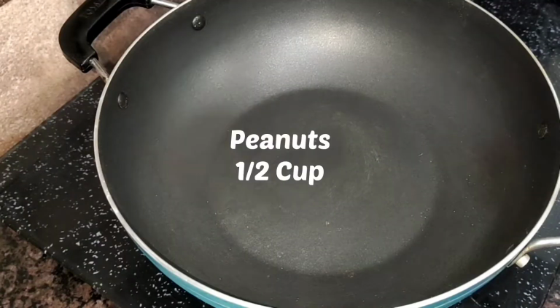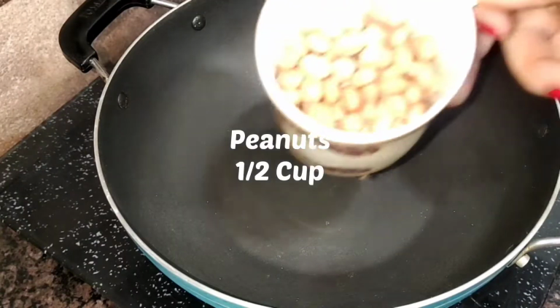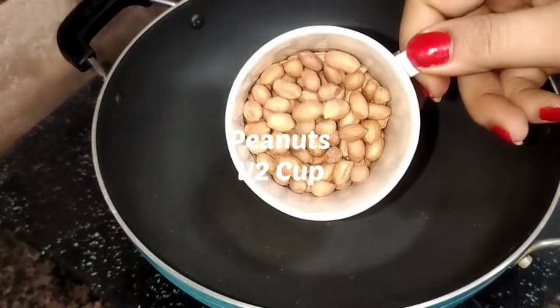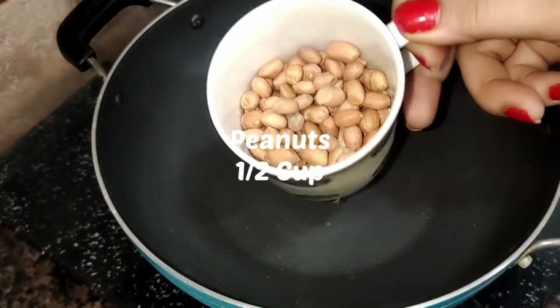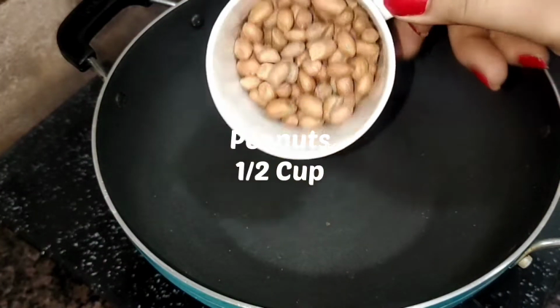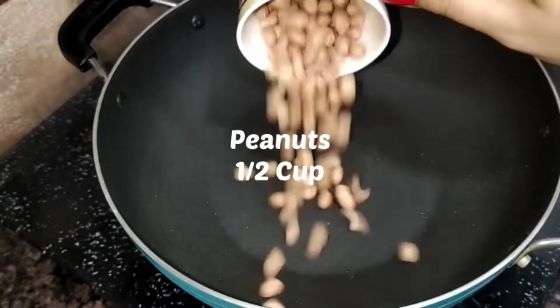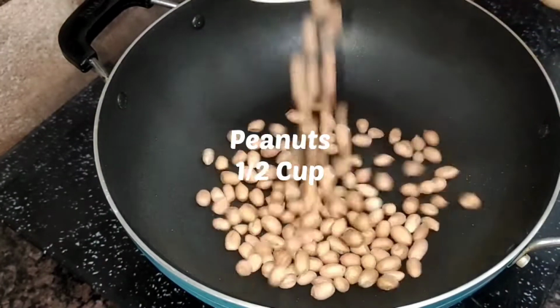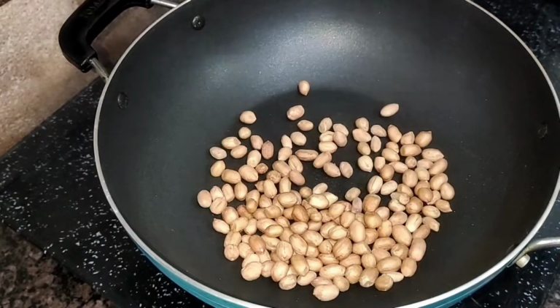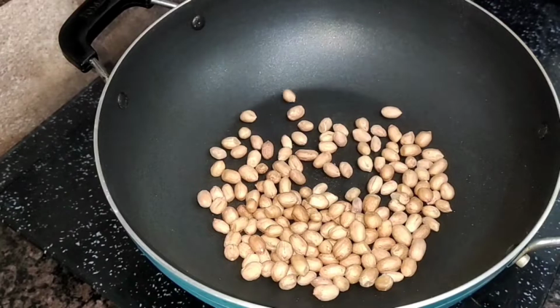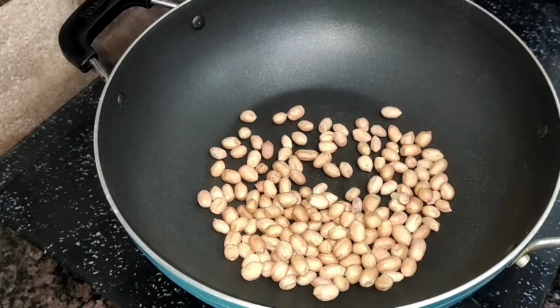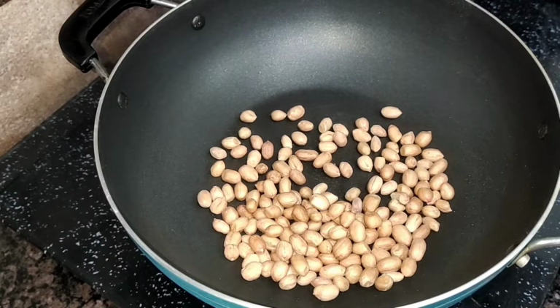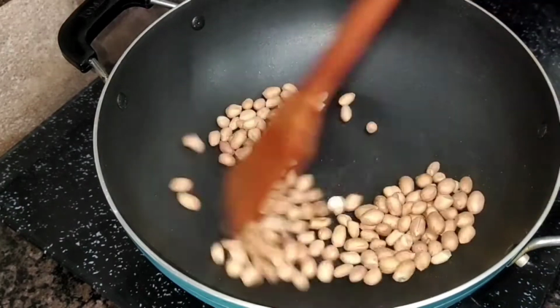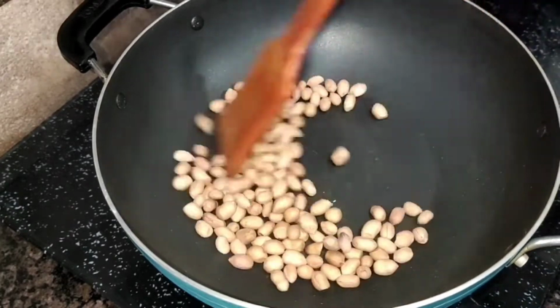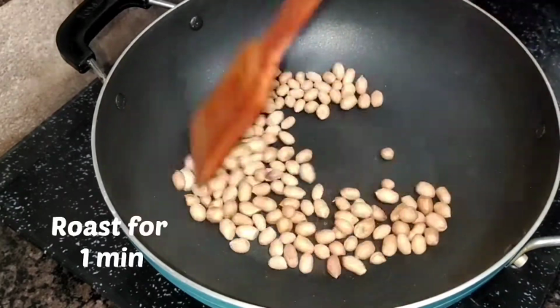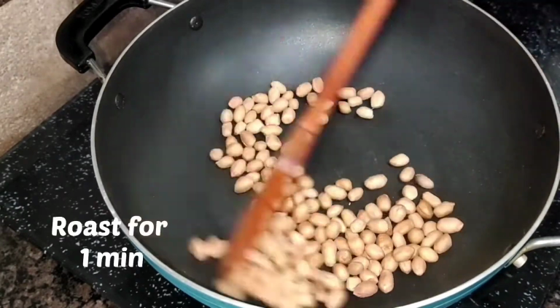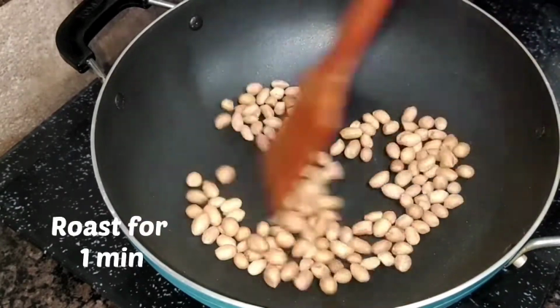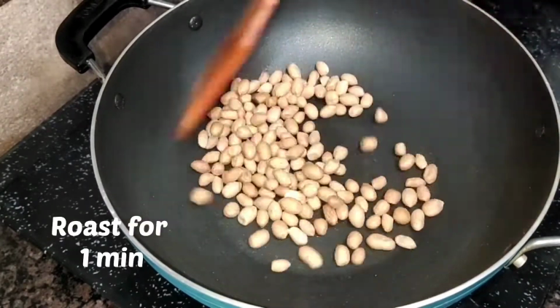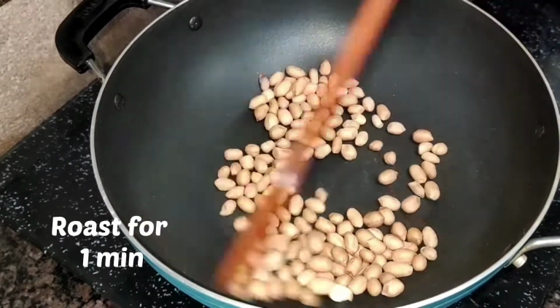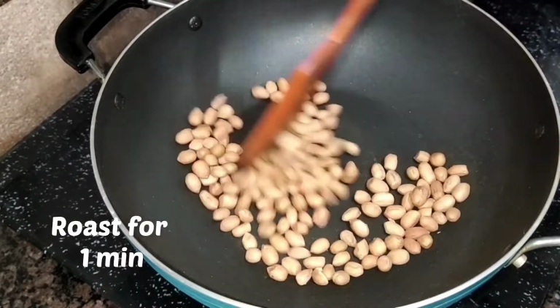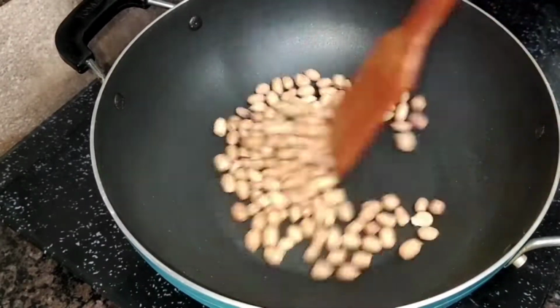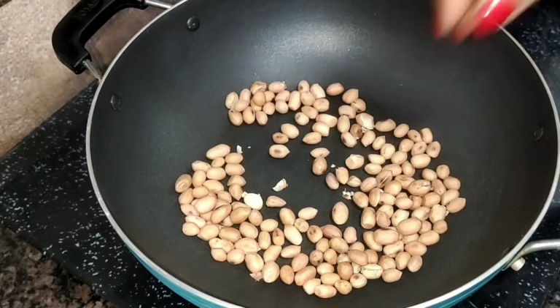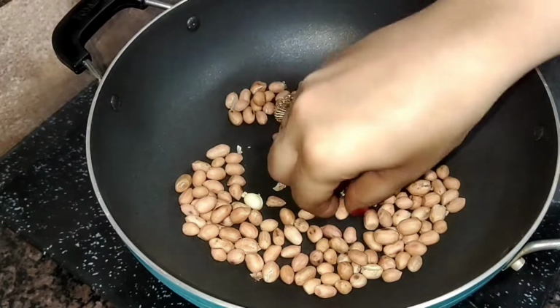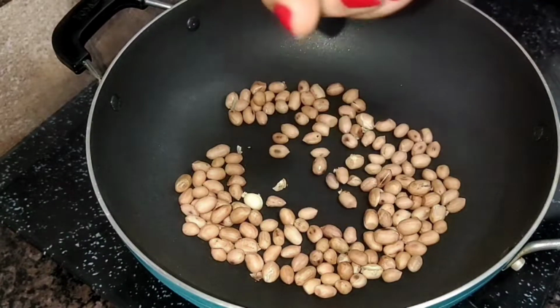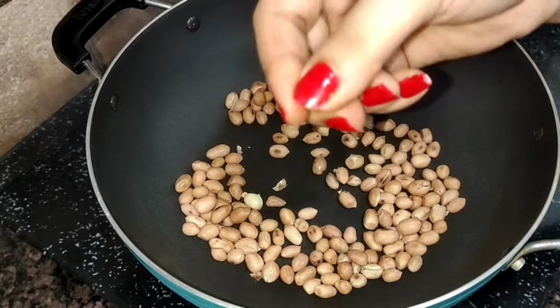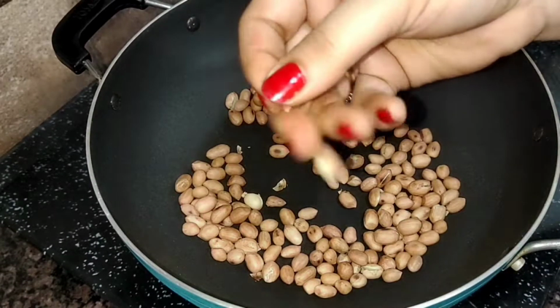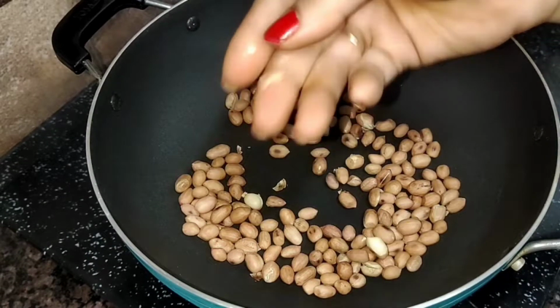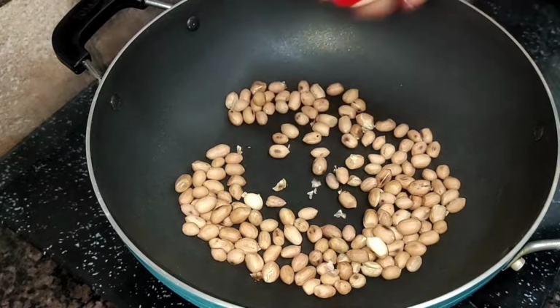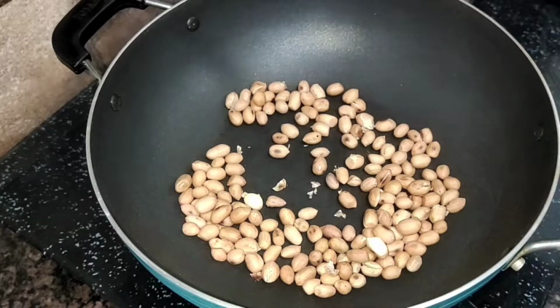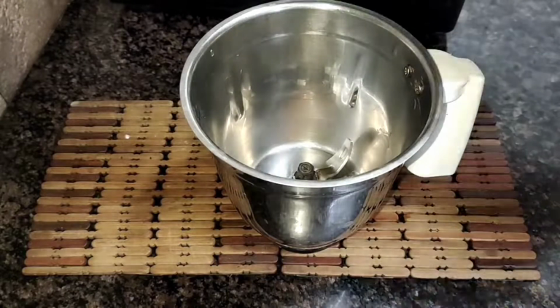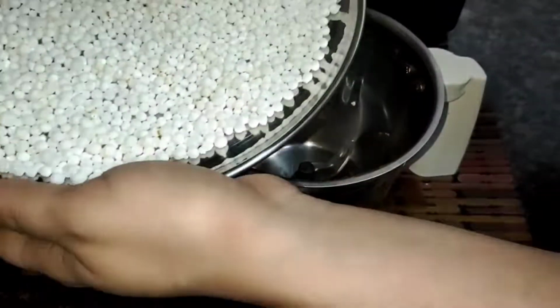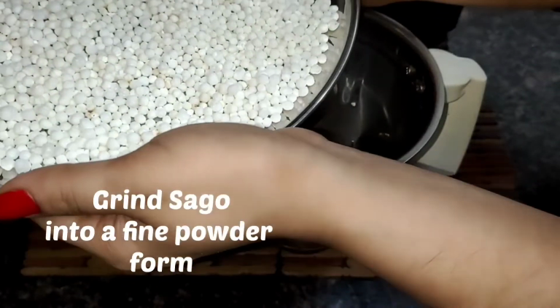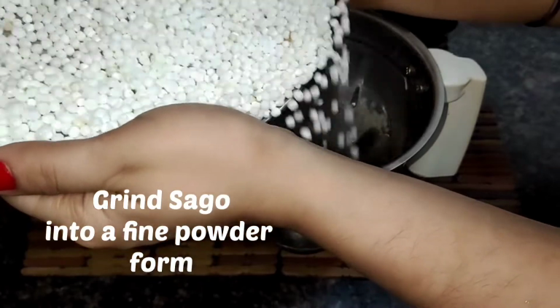Now I am going to roast these peanuts — half cup peanuts. These are plain peanuts, so you will be able to roast the upper part easily and you will be able to grind them.